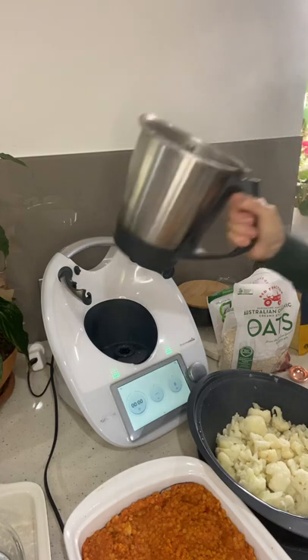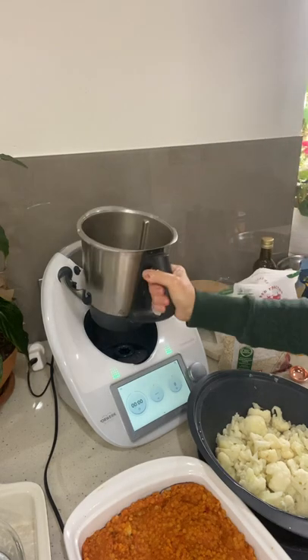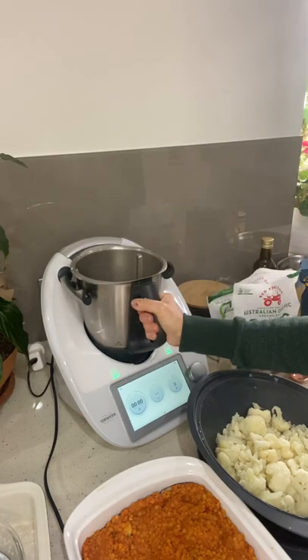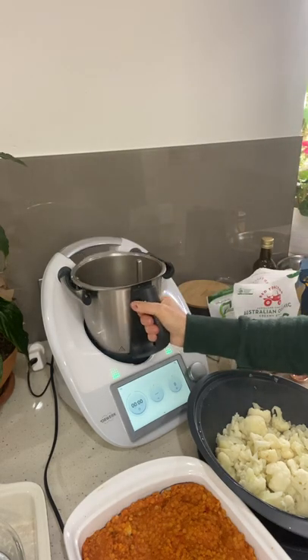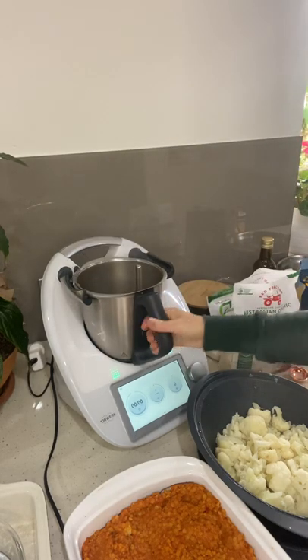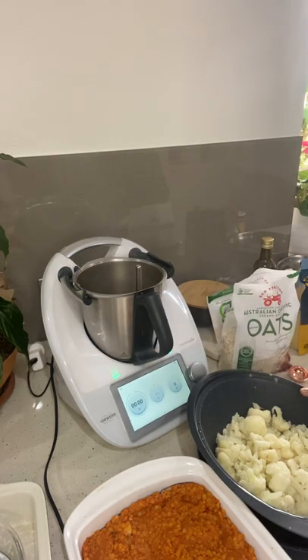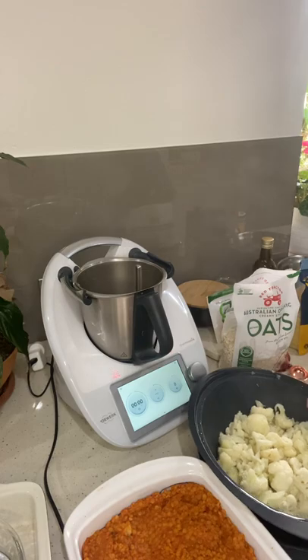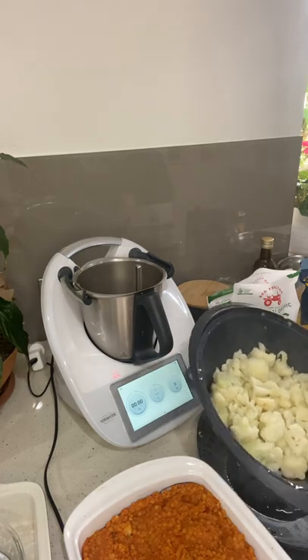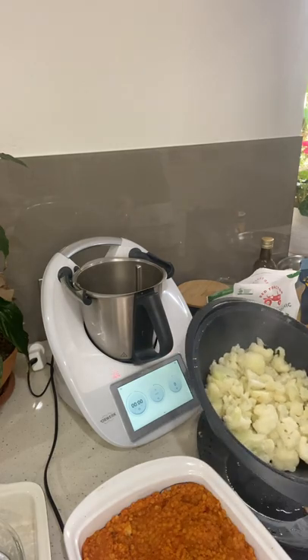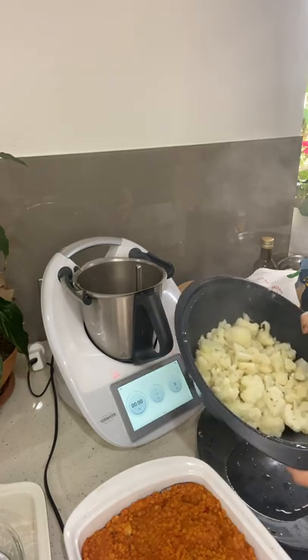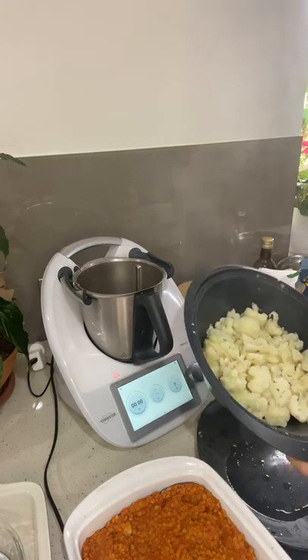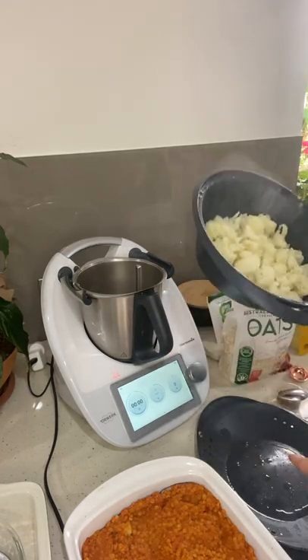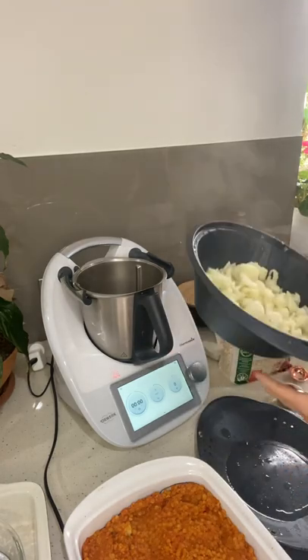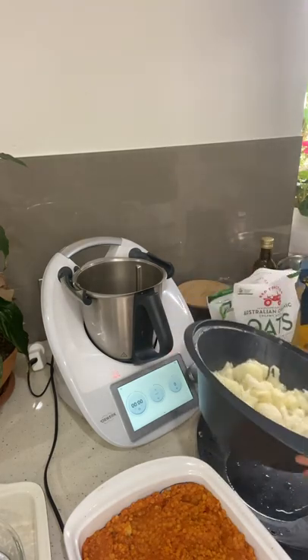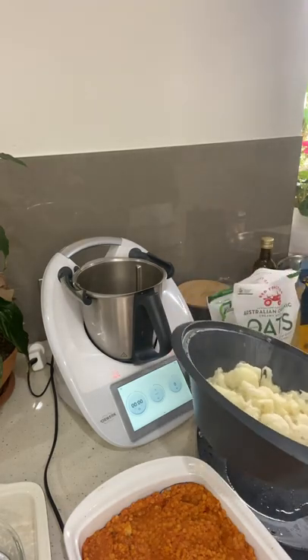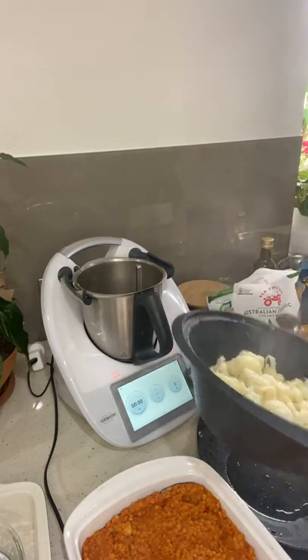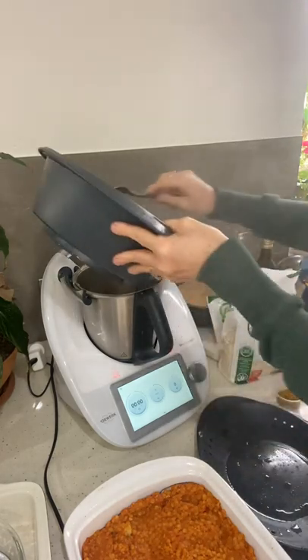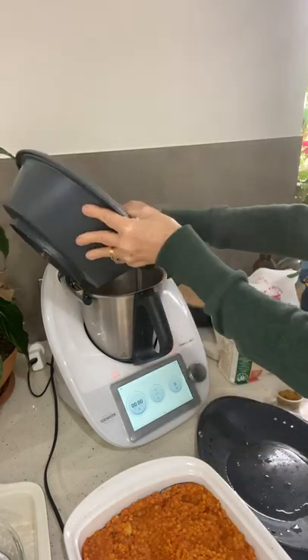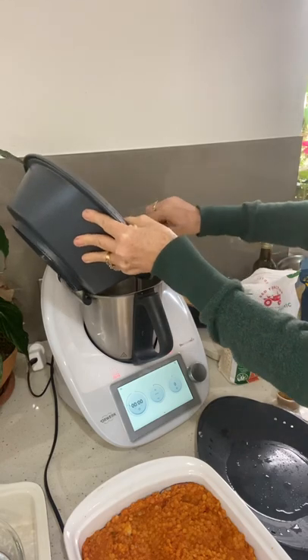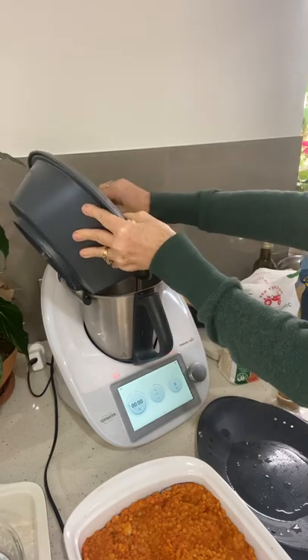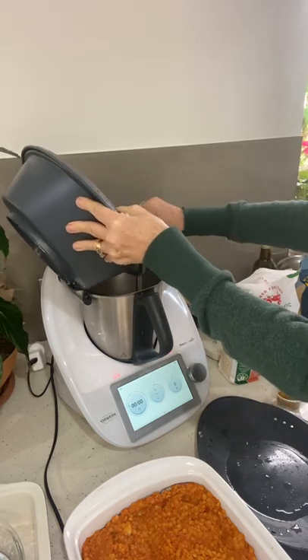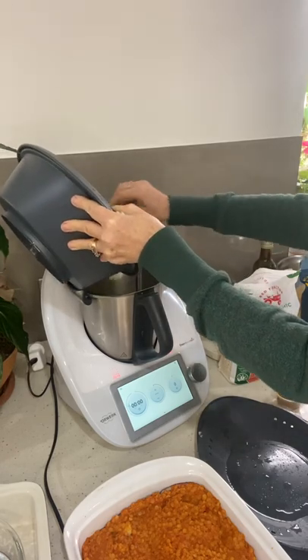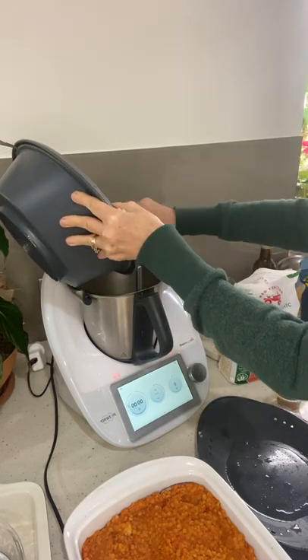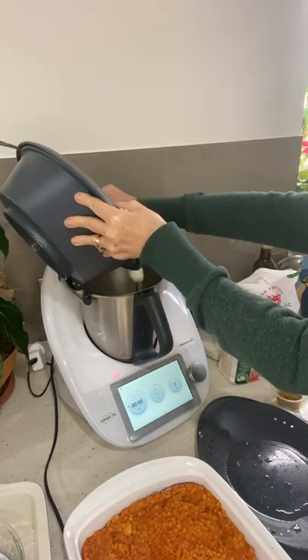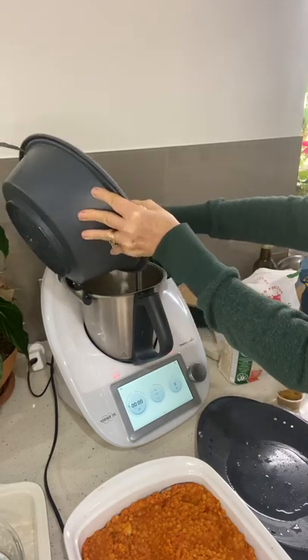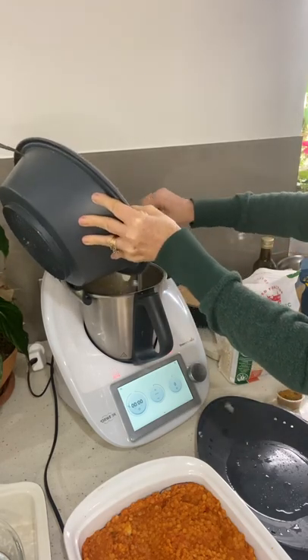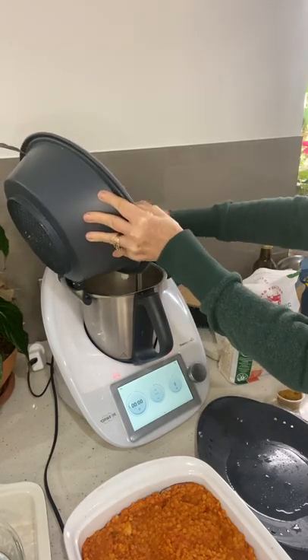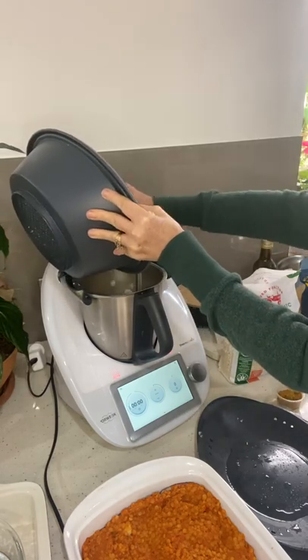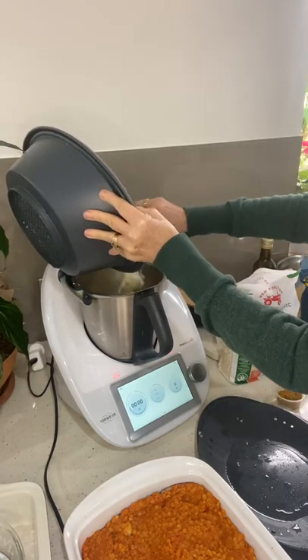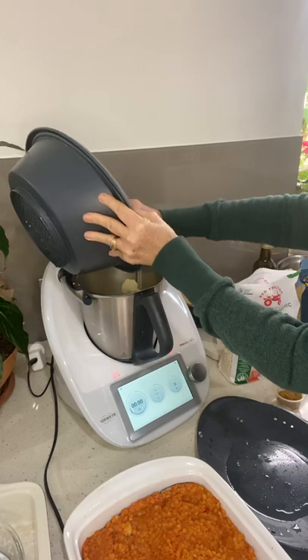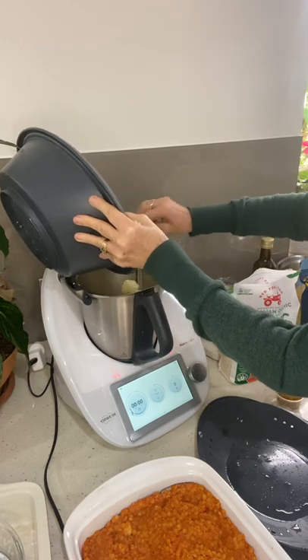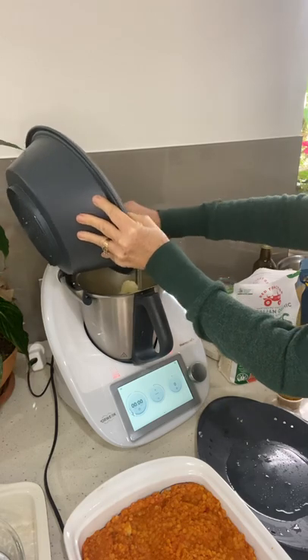I'm going to make a cauliflower white sauce. Using my cauliflower which has just been steamed for around 20 minutes, let's pop that back in - just make sure that you've drained it nicely.